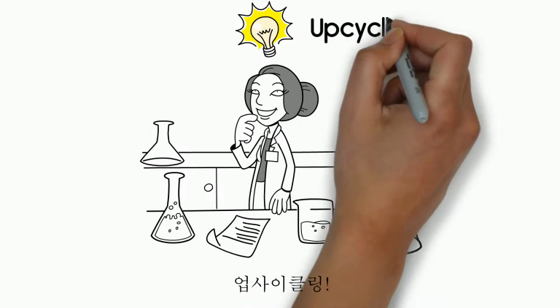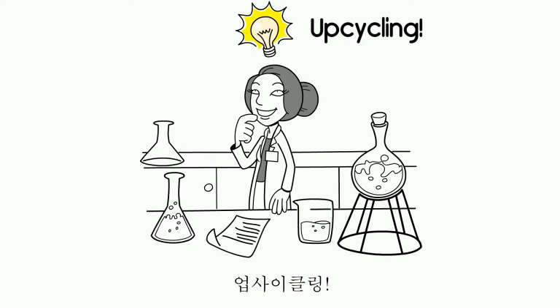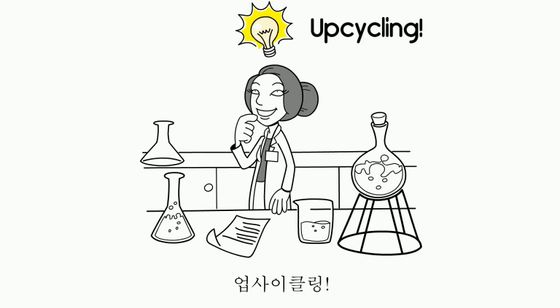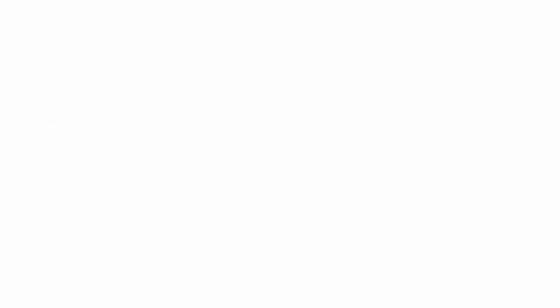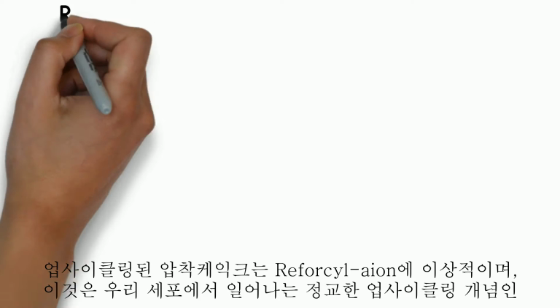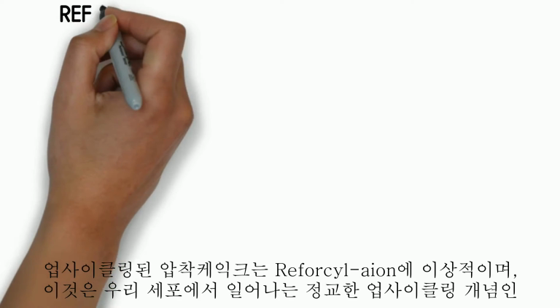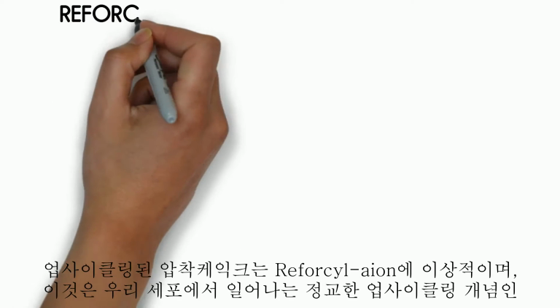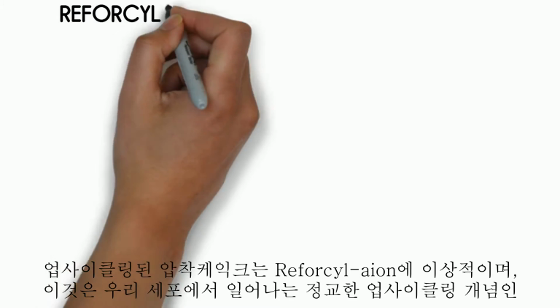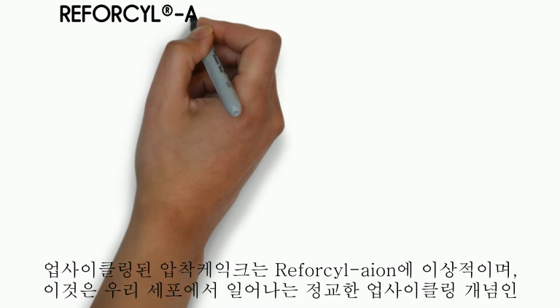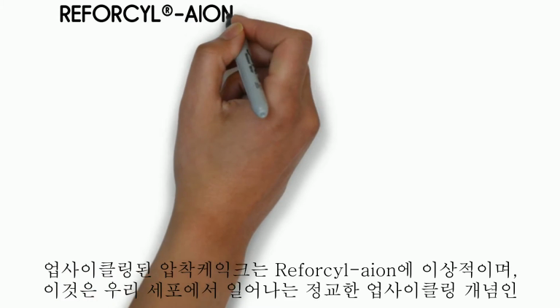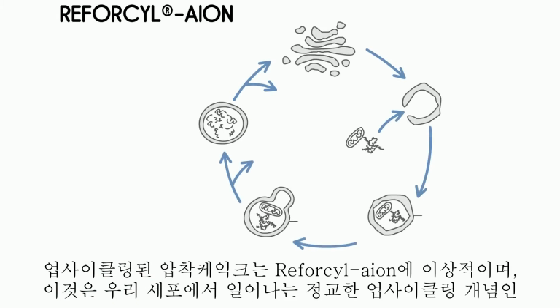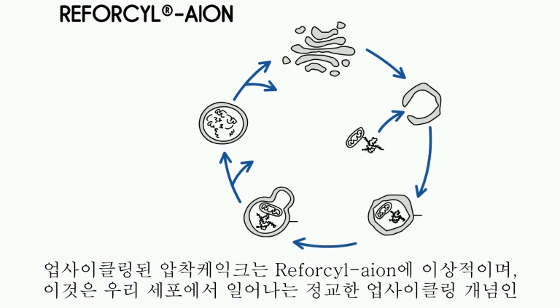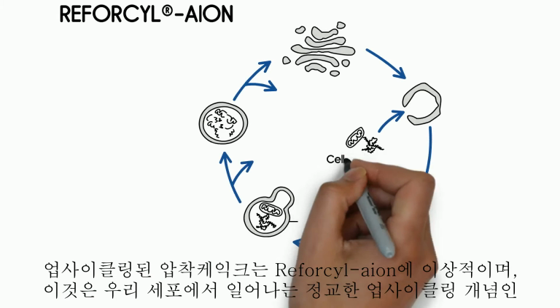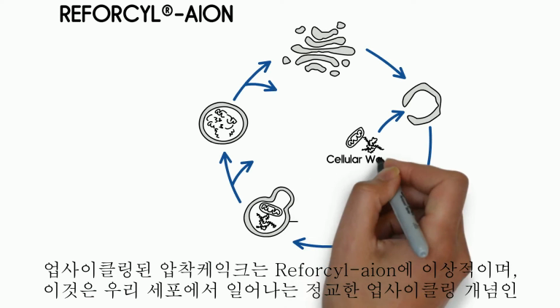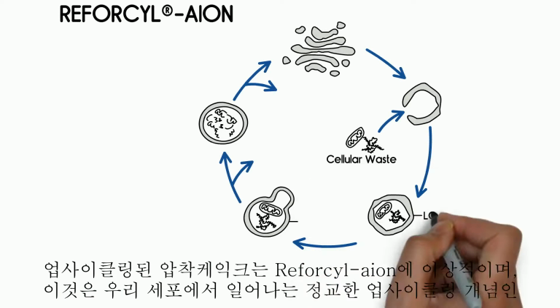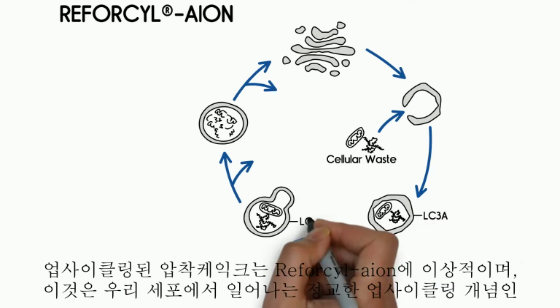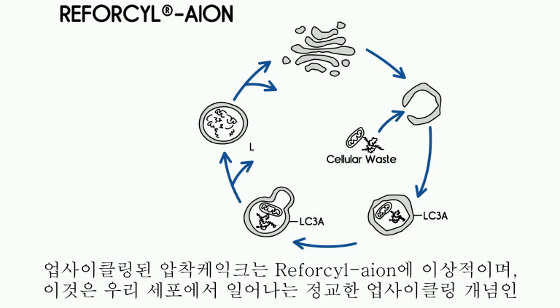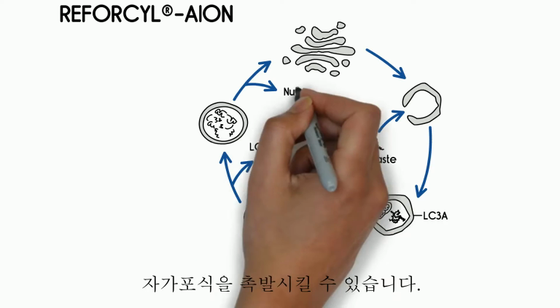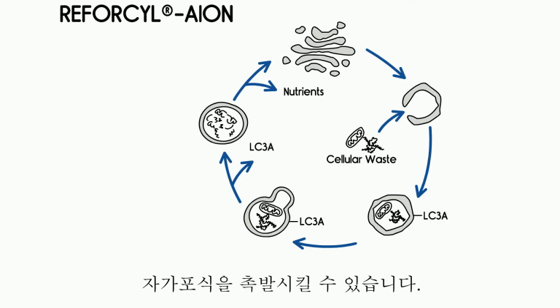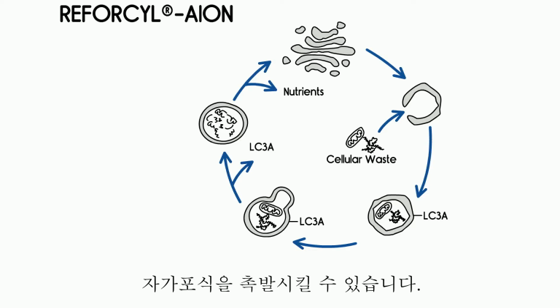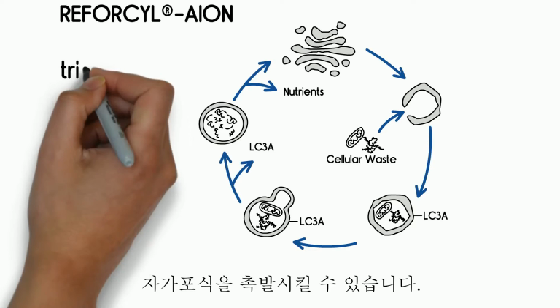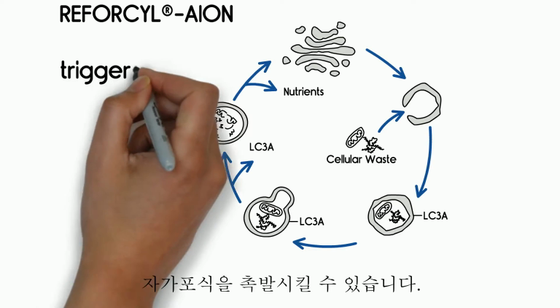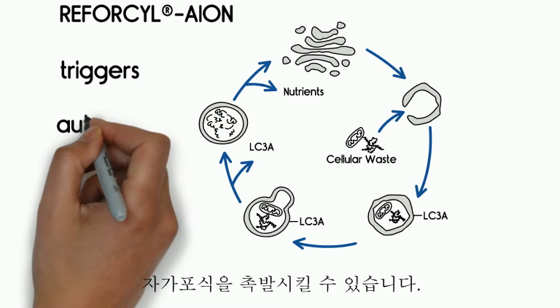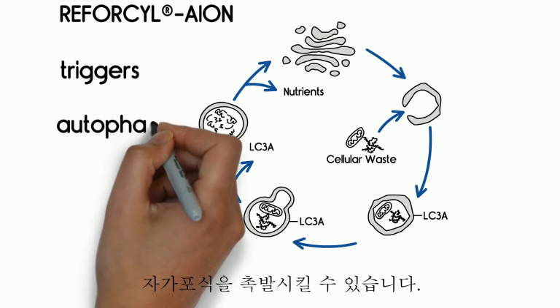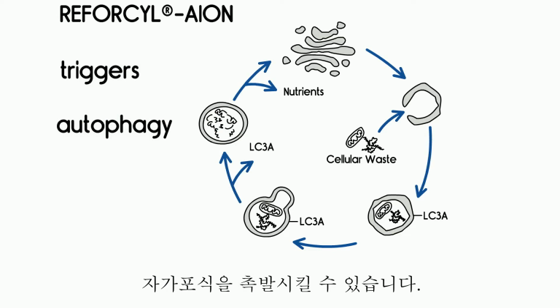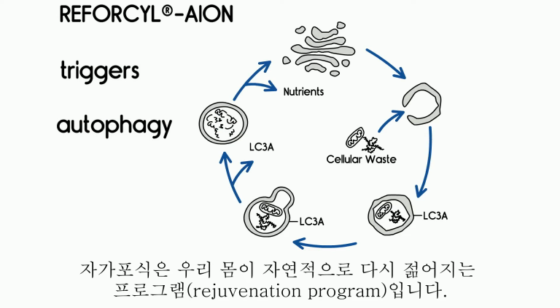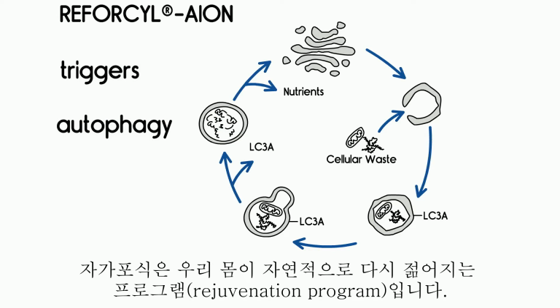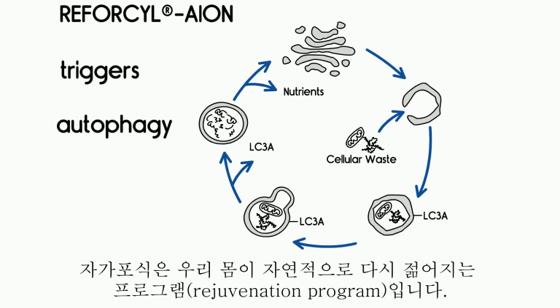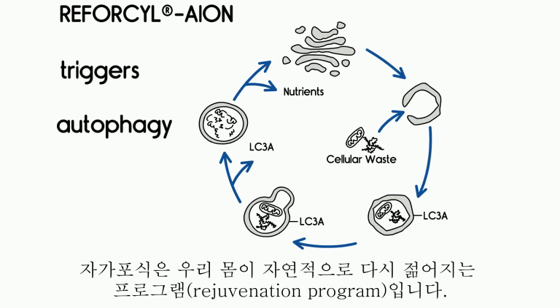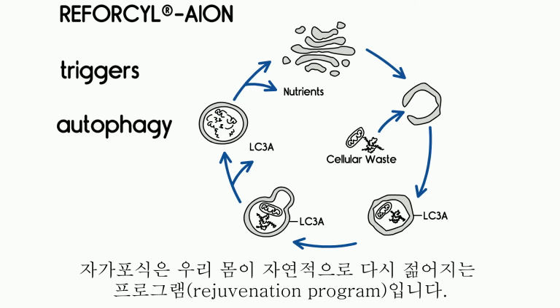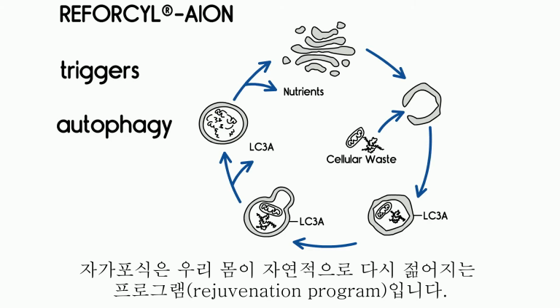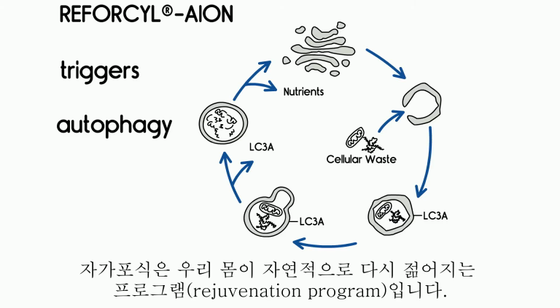Upcycling — the upcycled press cake is ideal for Reforcyl-Aion, able to trigger a sophisticated upcycling concept in our cells: autophagy. Autophagy is a natural rejuvenation program of our body.